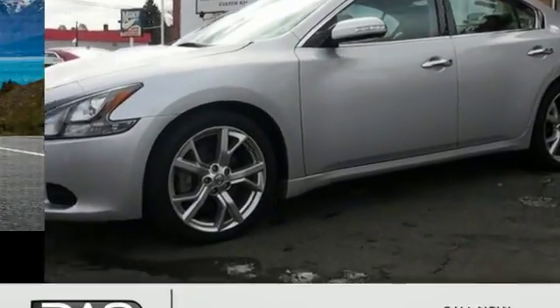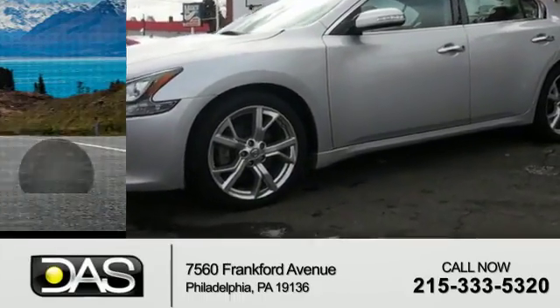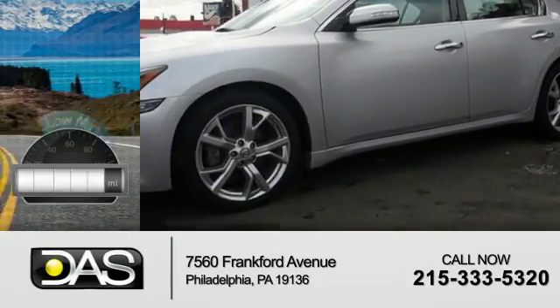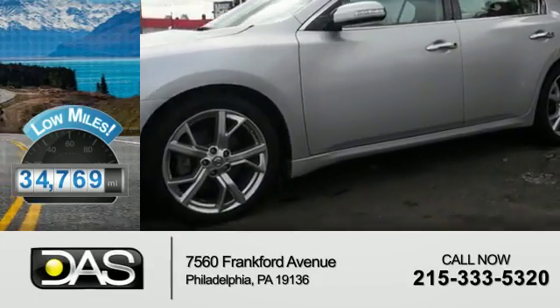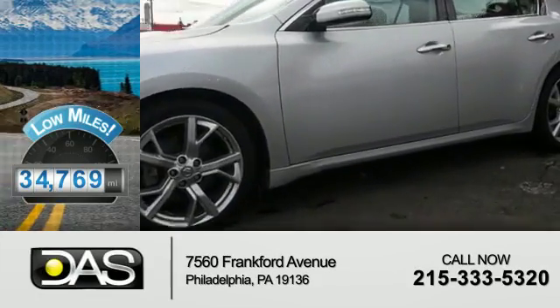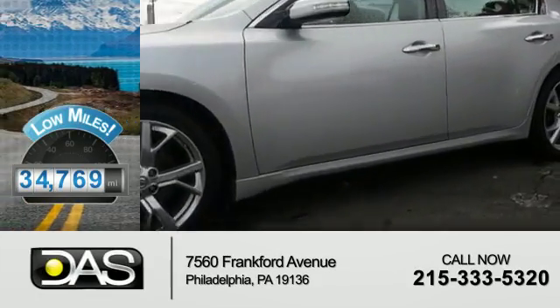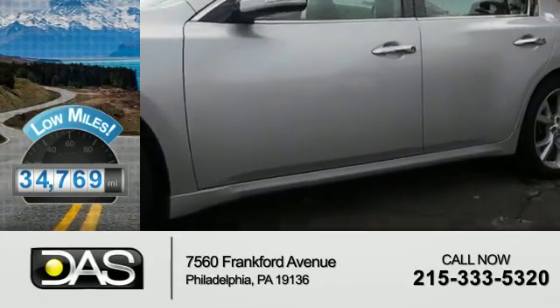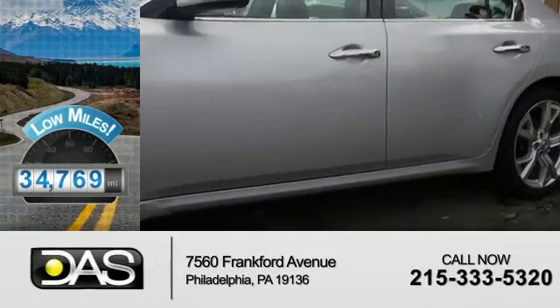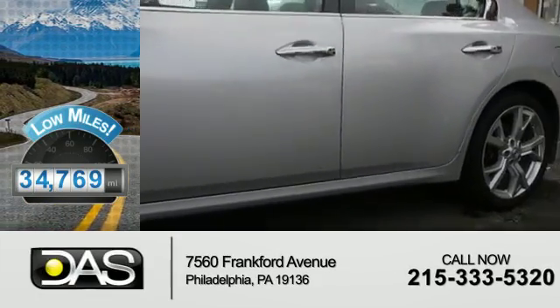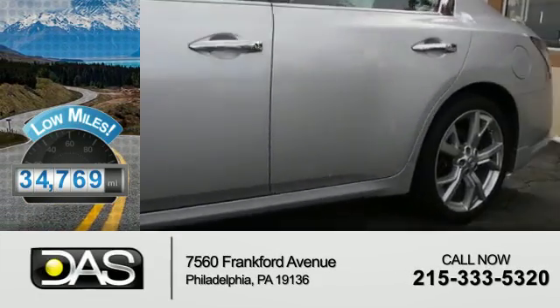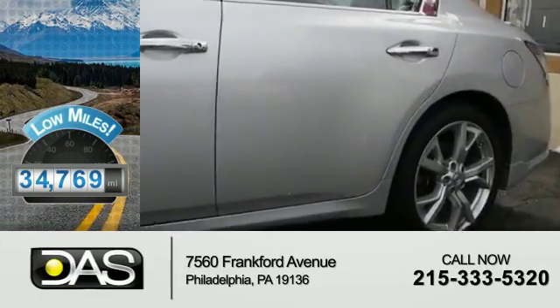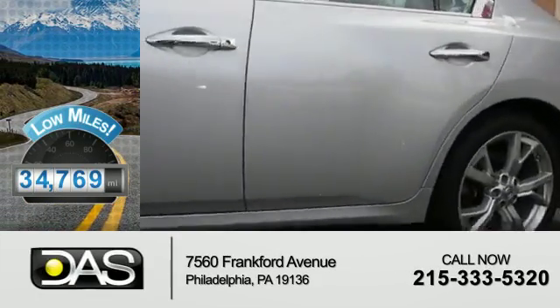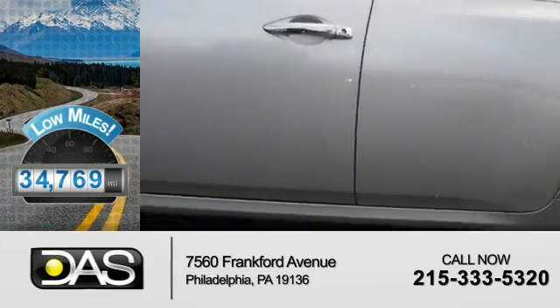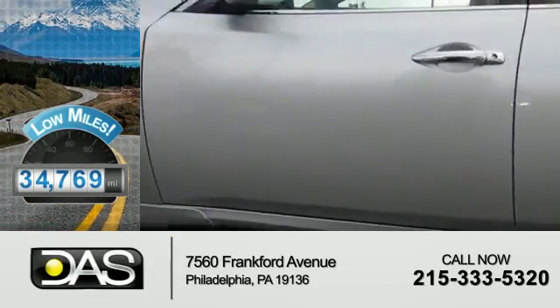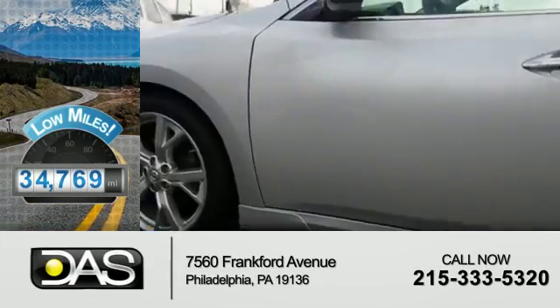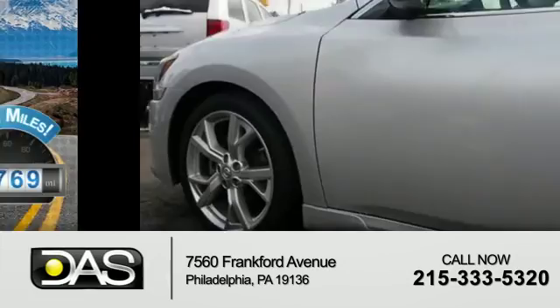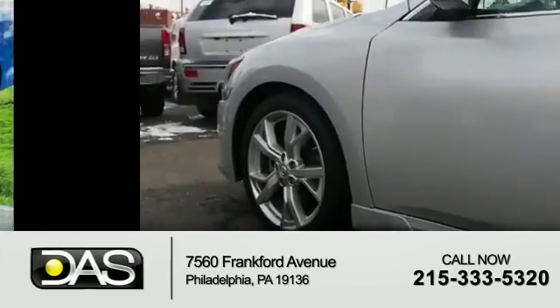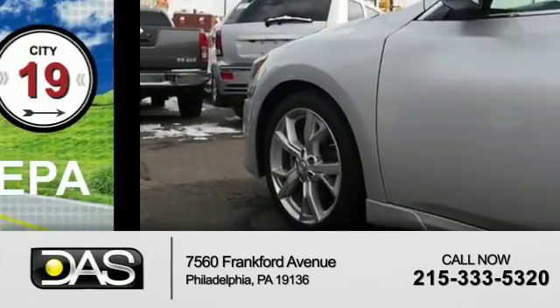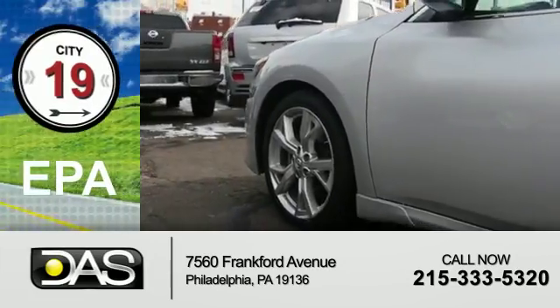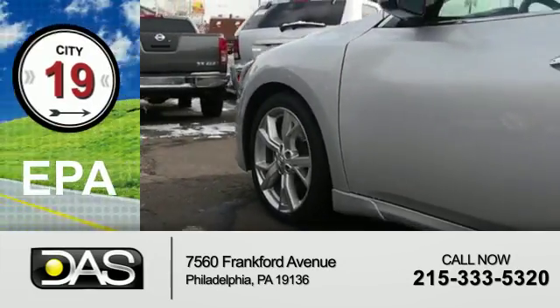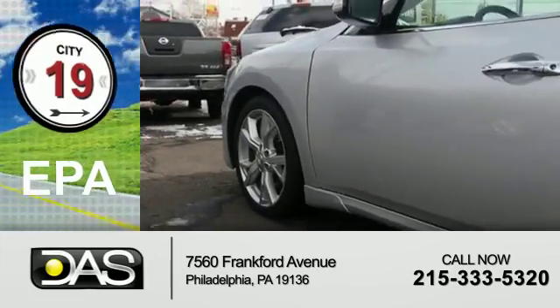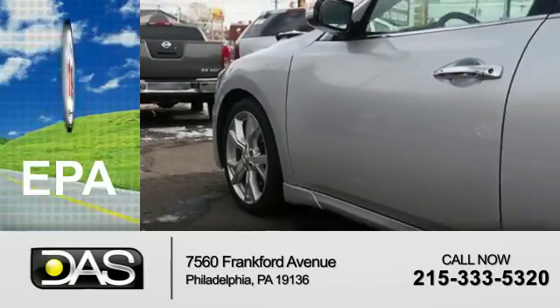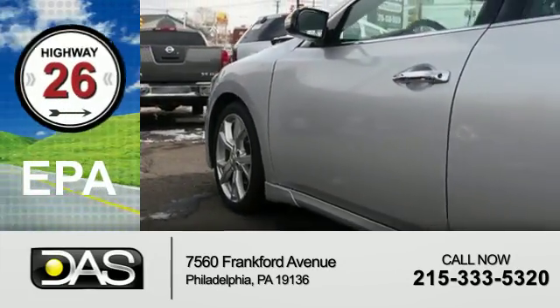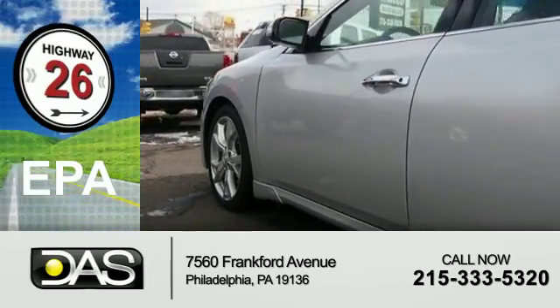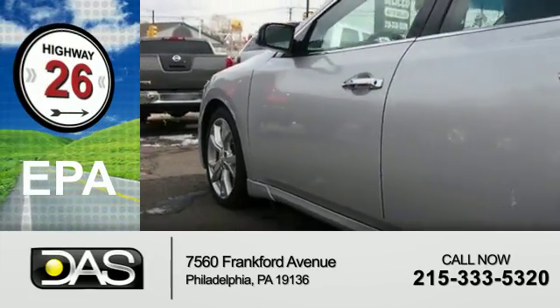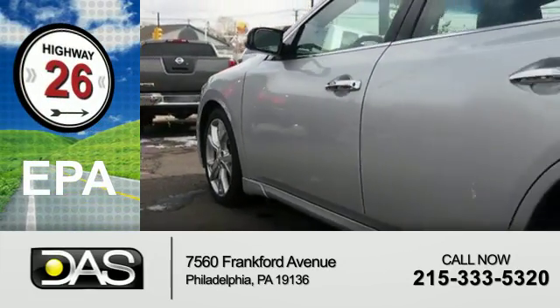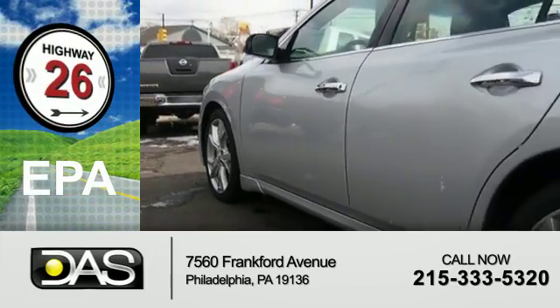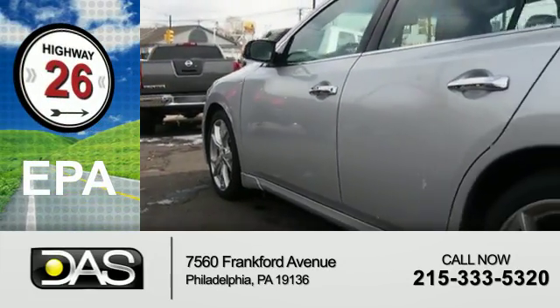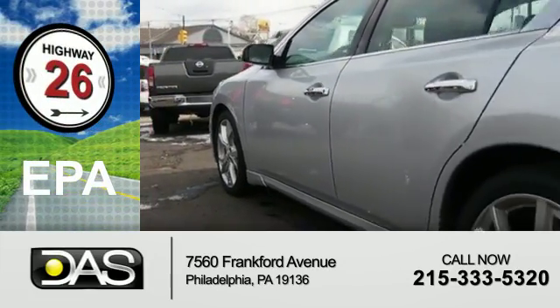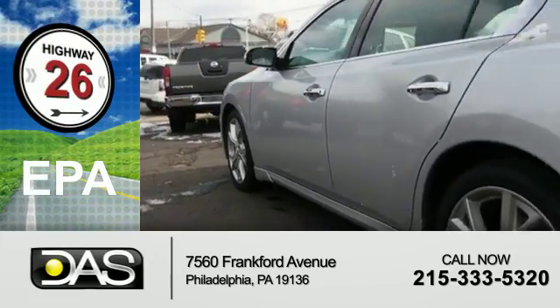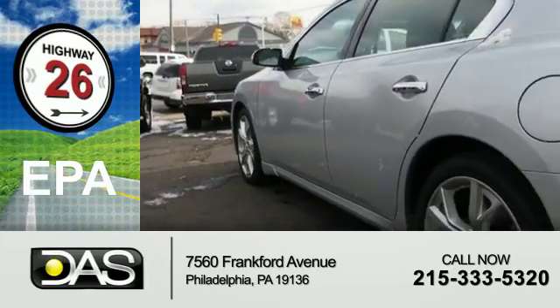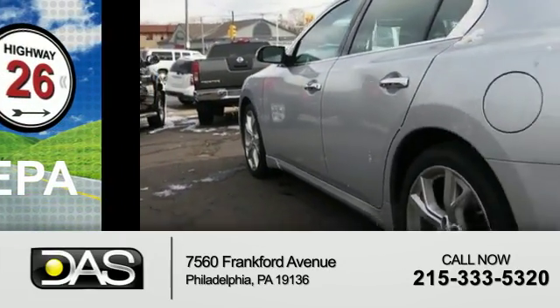With fewer than 35,000 miles, this vehicle has a long road ahead. Great fuel efficiency saves you money by requiring fewer trips to the gas station.